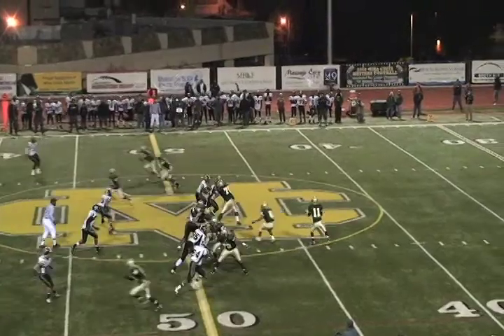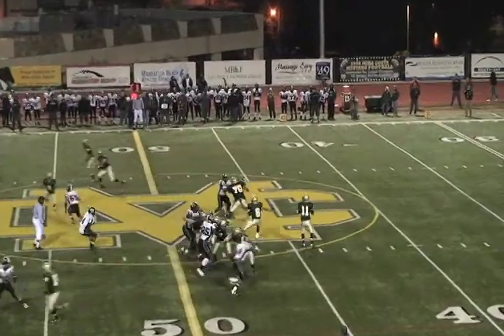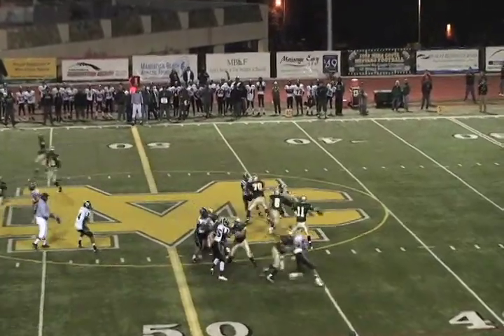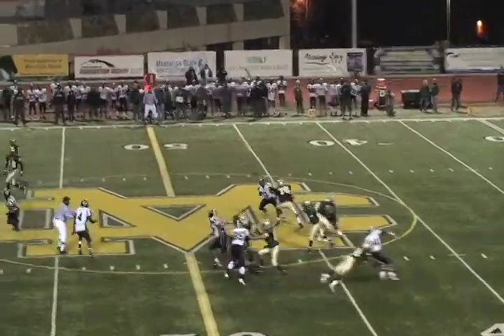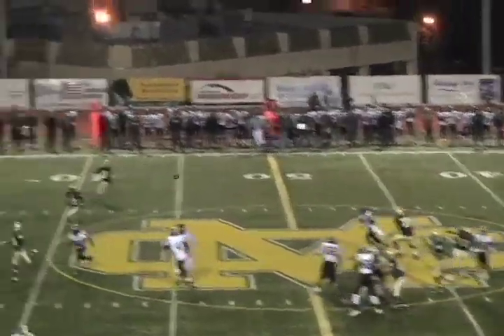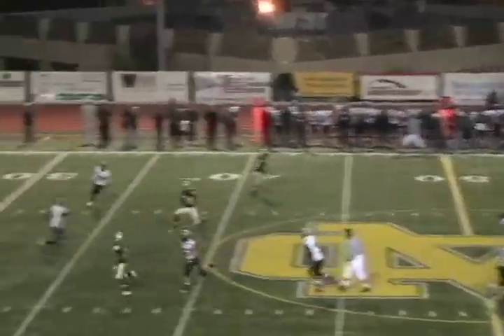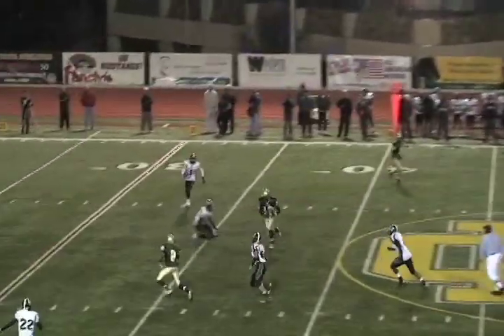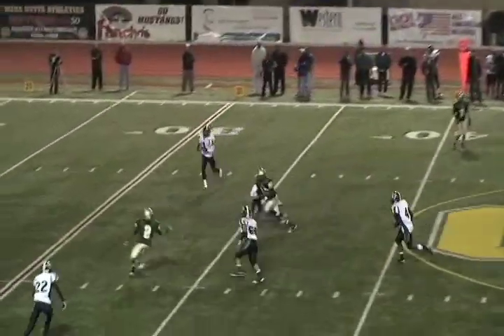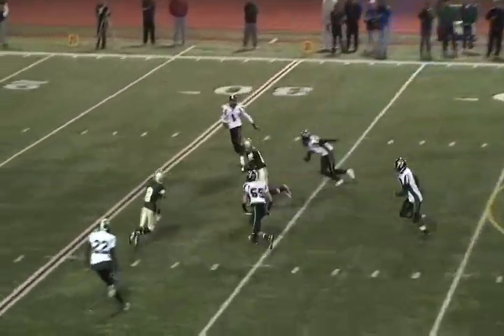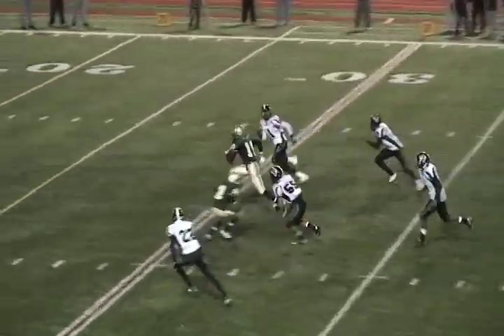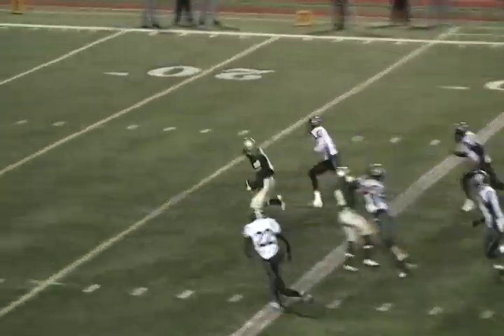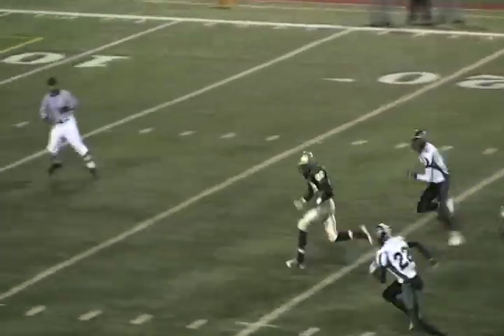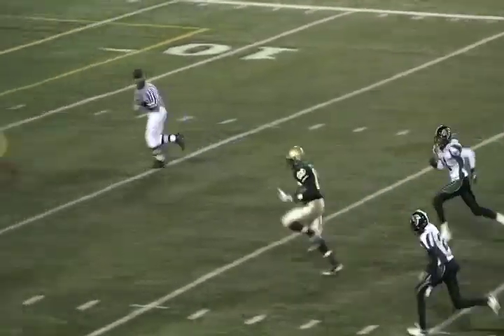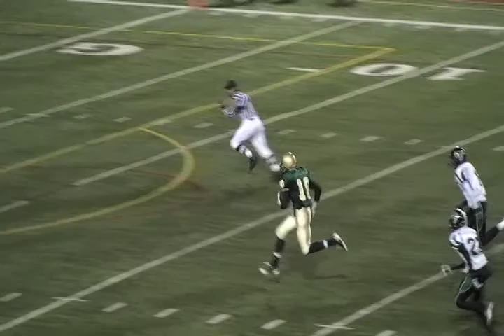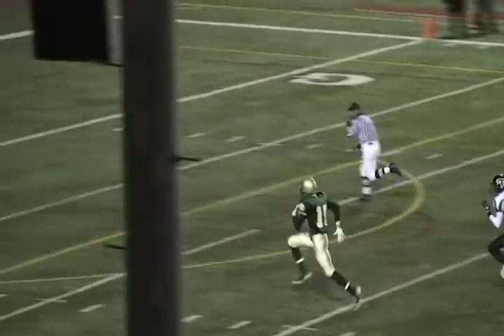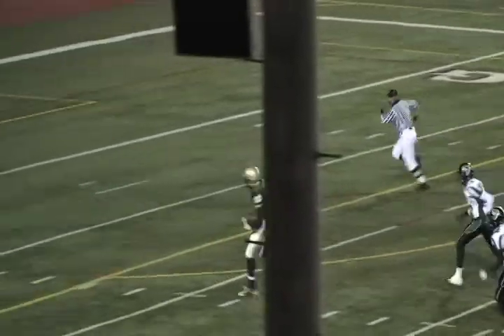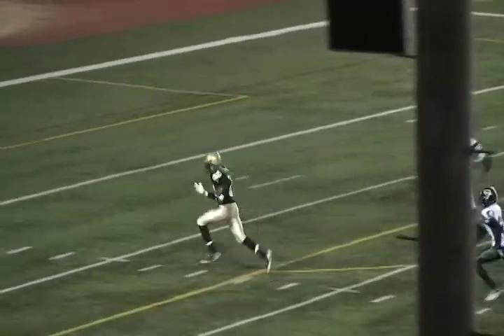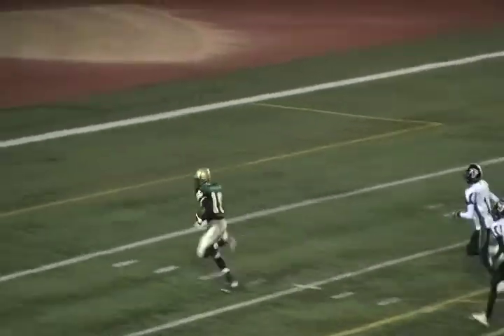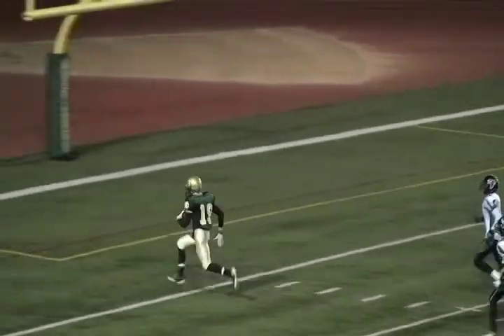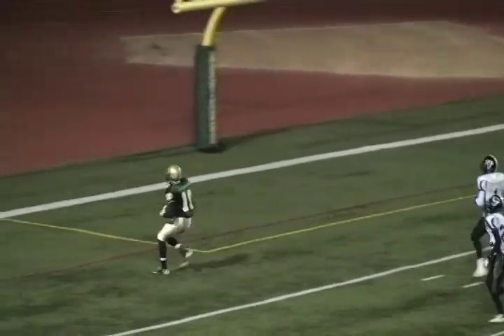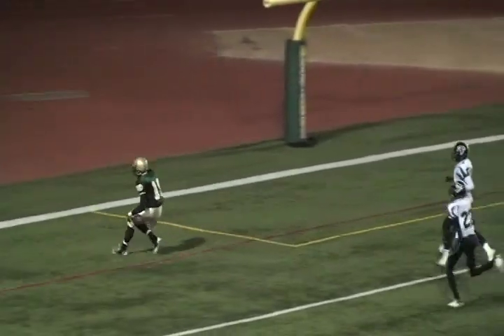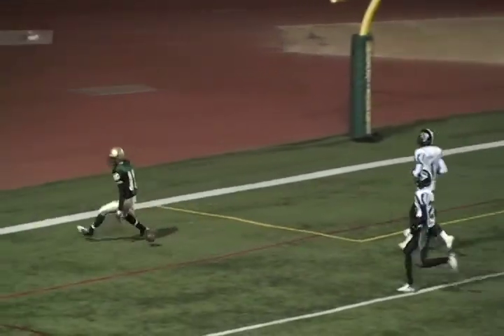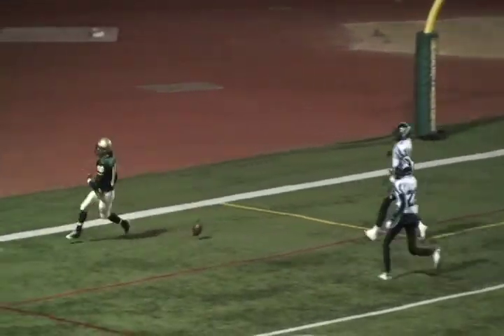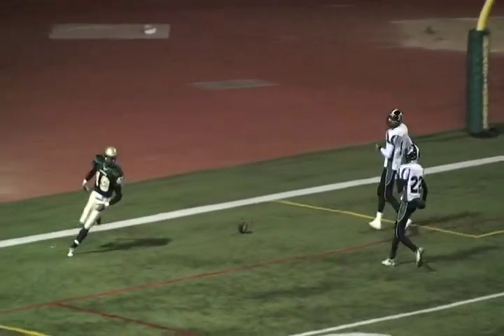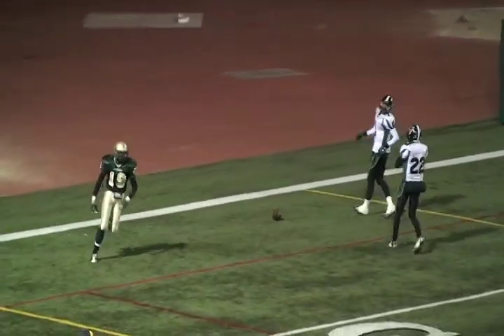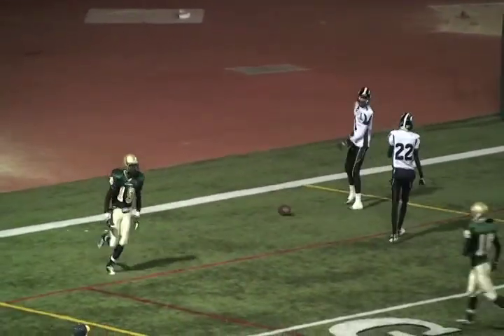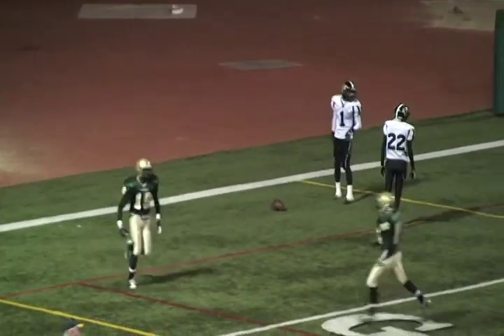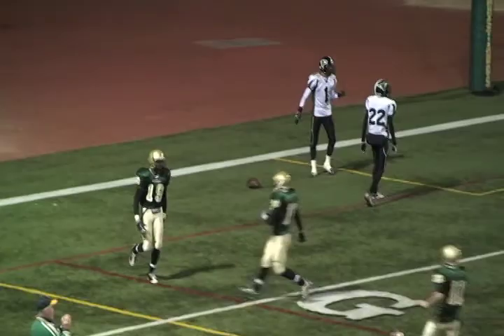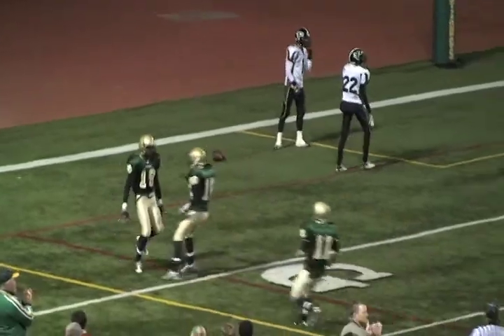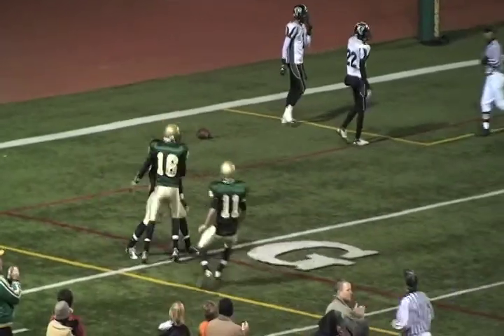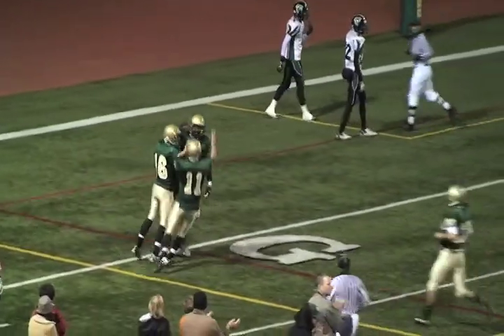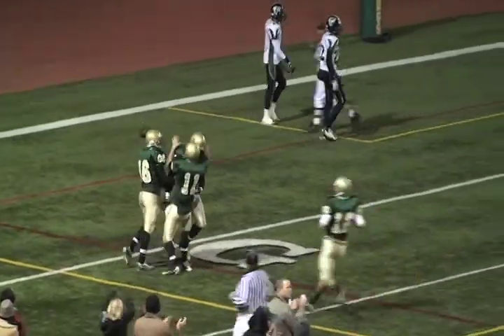Demarco with play action, he looks middle, he's got a man — it's a Kyle to Kyle connection and it's going to work for a Mustang score! Kyle Nunn on the quick slam from Kyle Demarco for a touchdown.